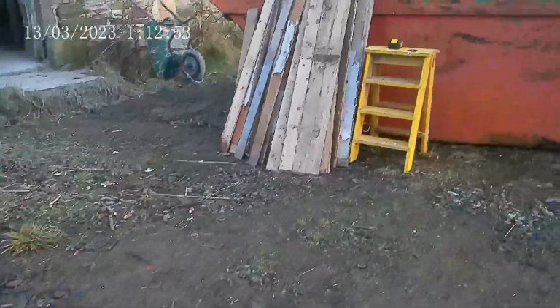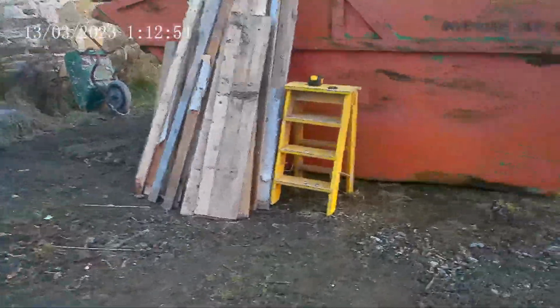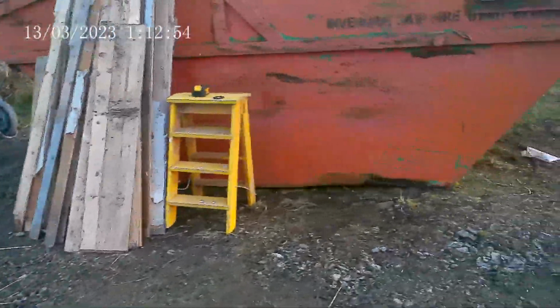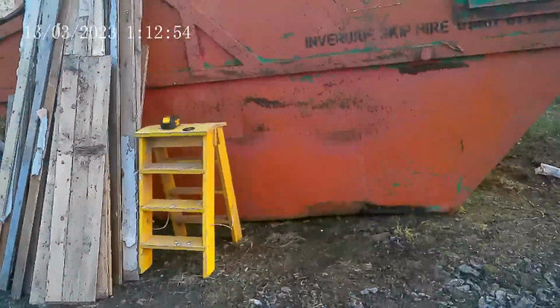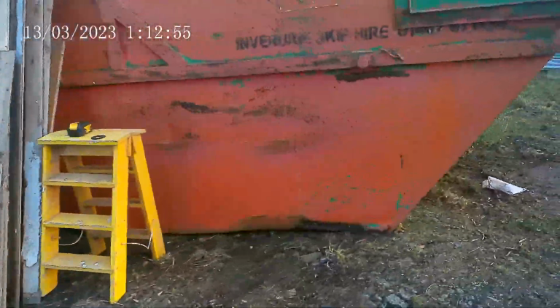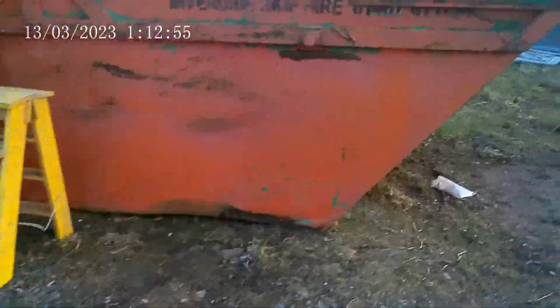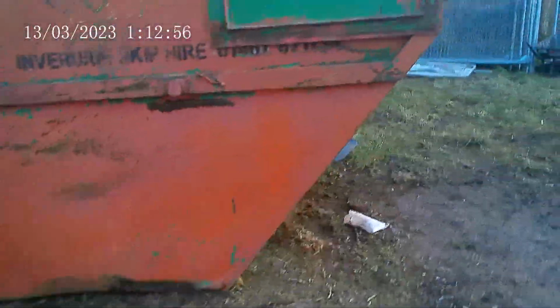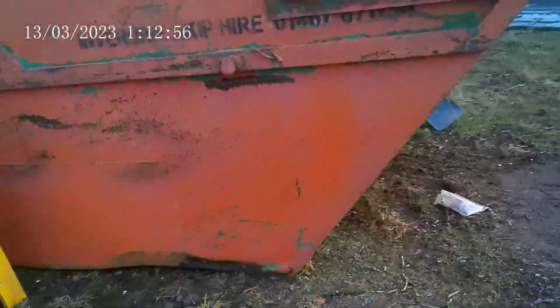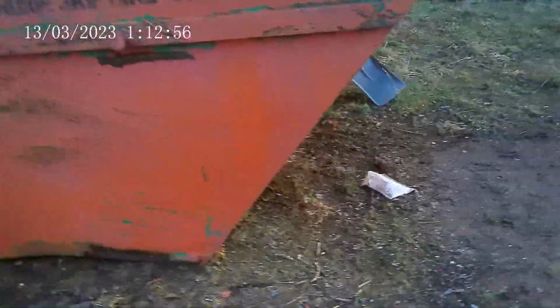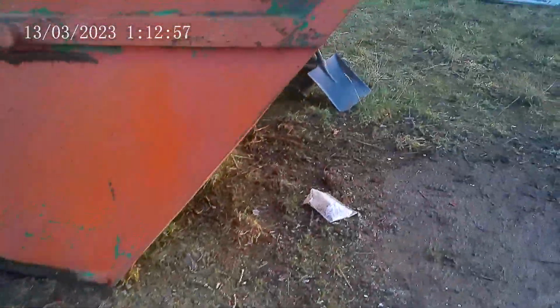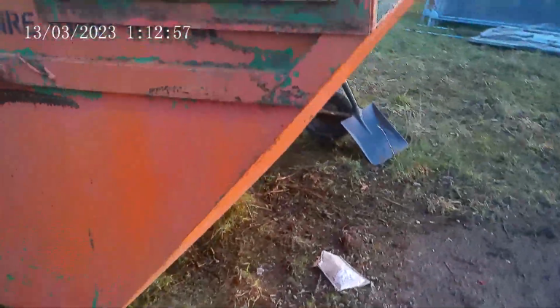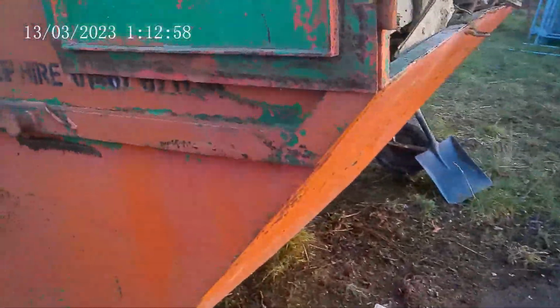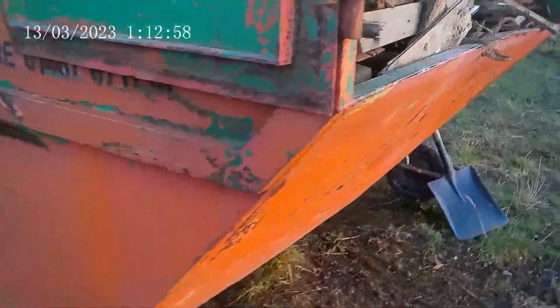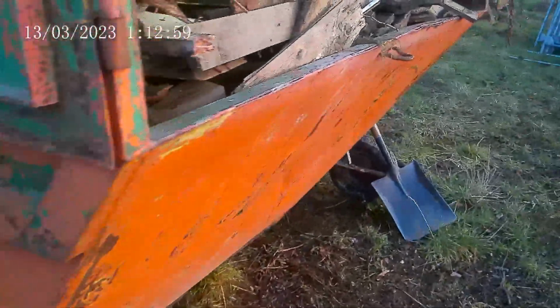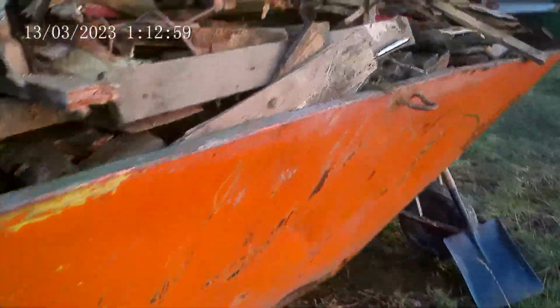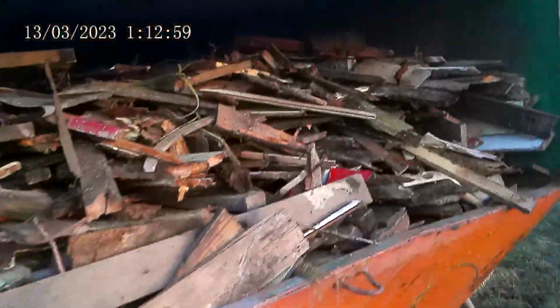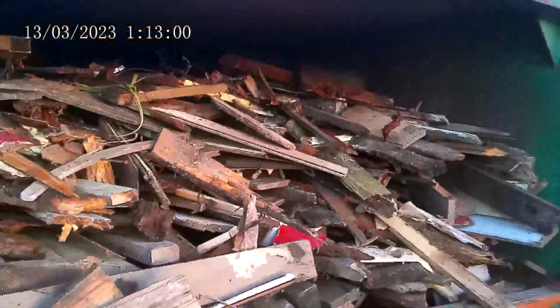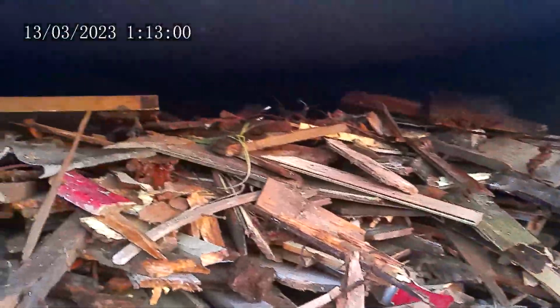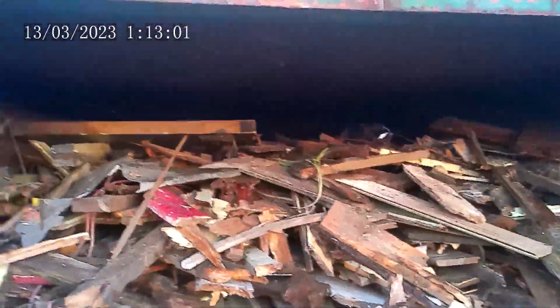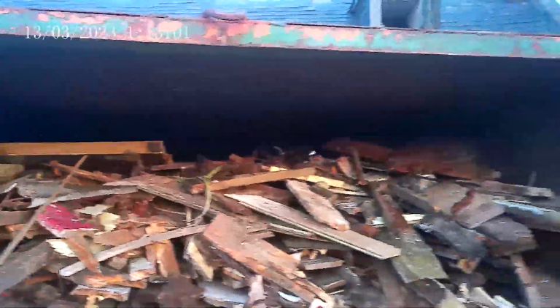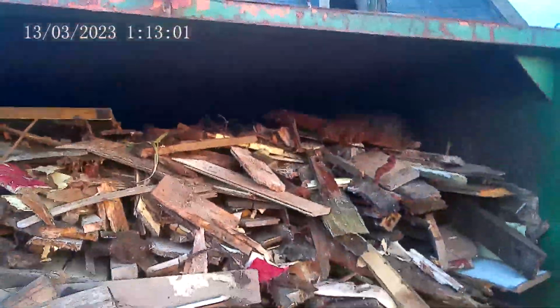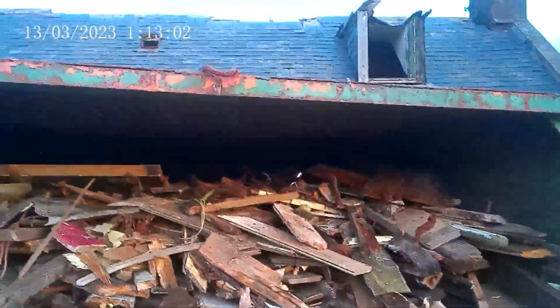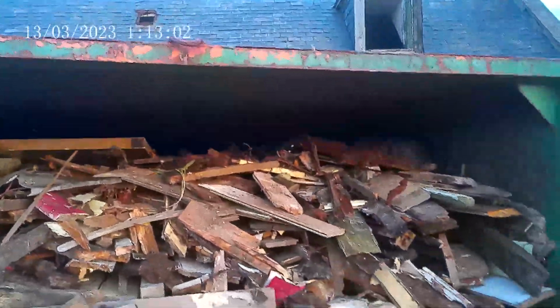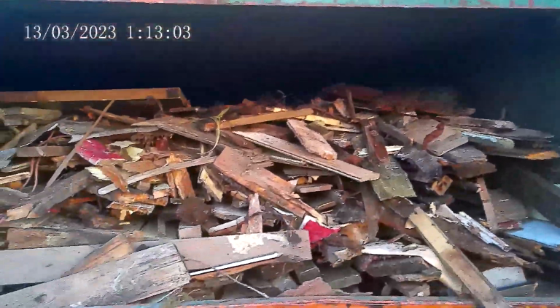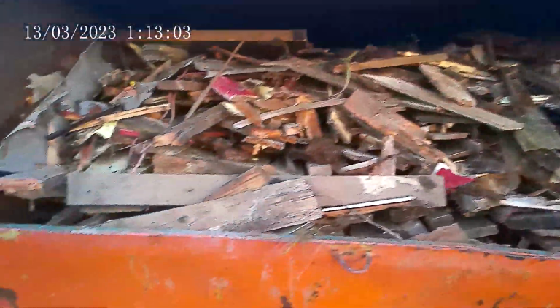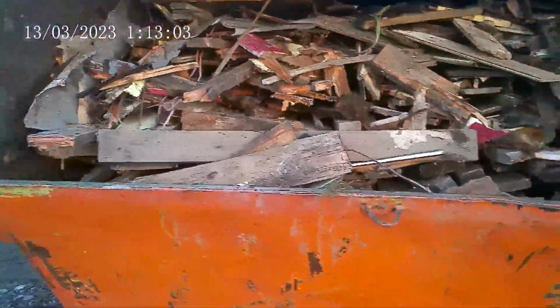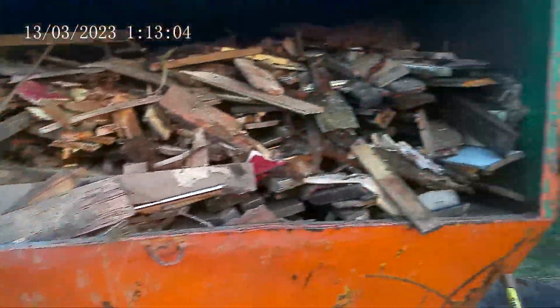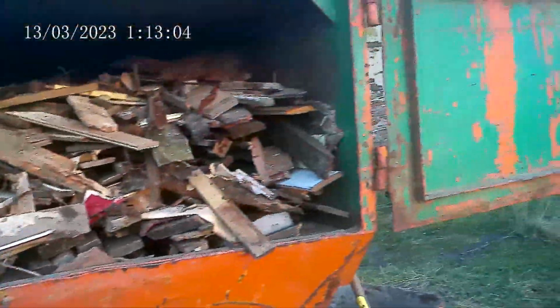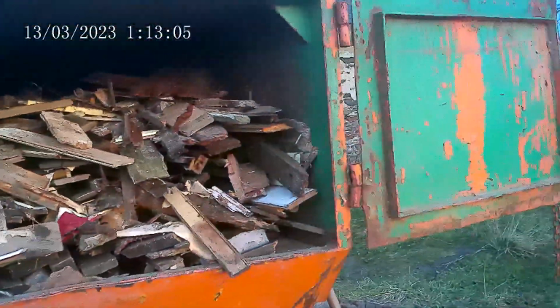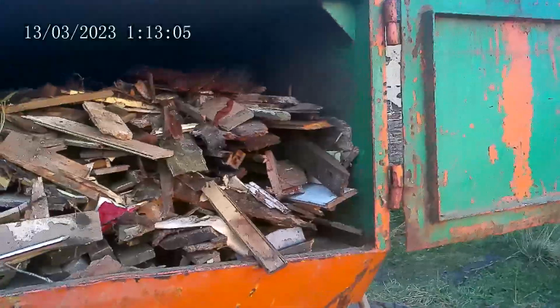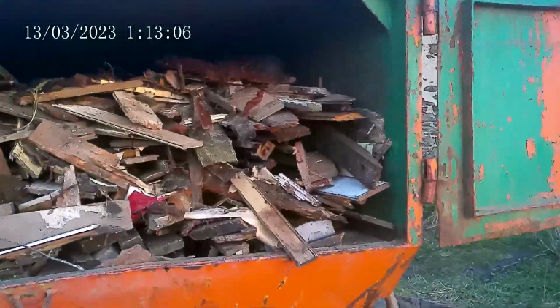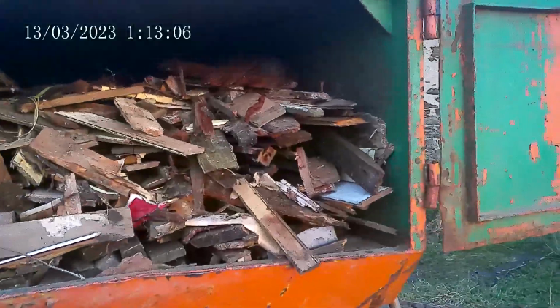The skip is pretty much full — still got a little bit of room but not a lot, as you can see. So a 15 yard skip.